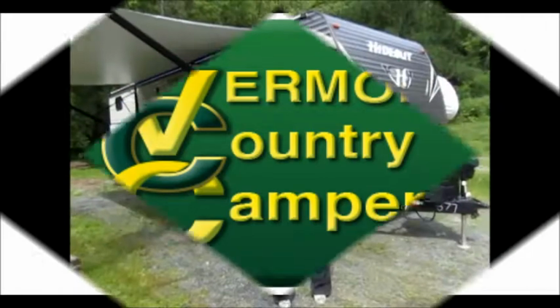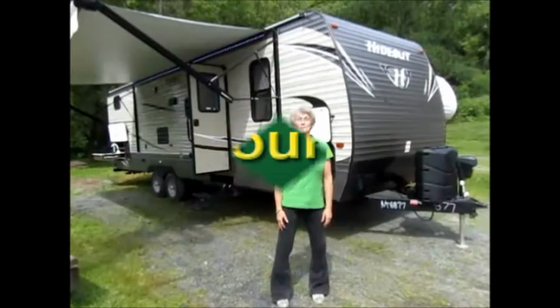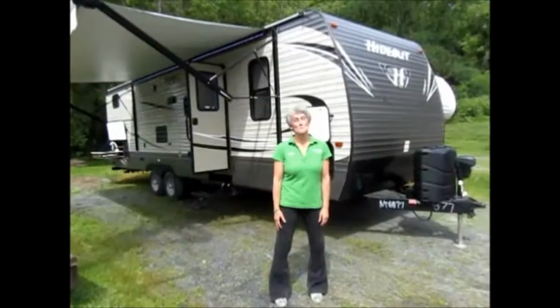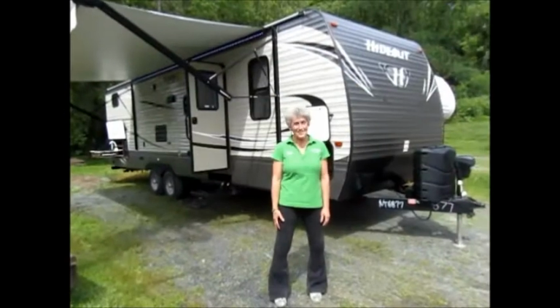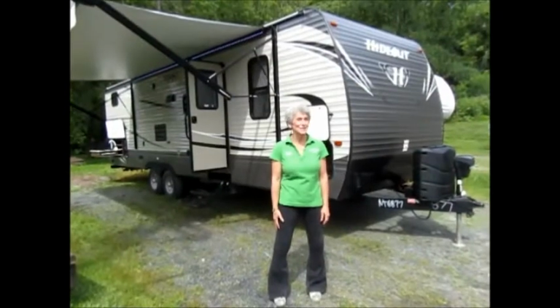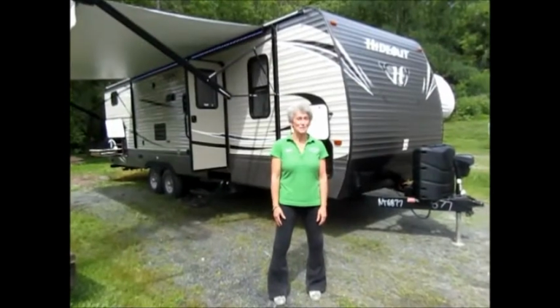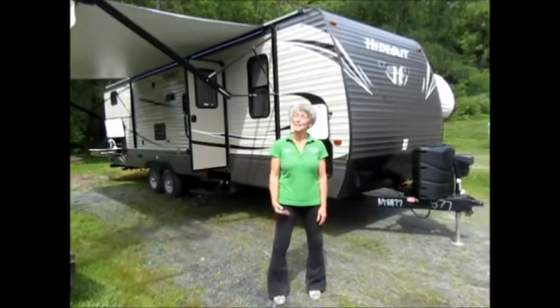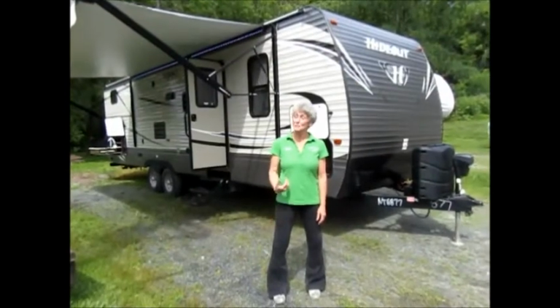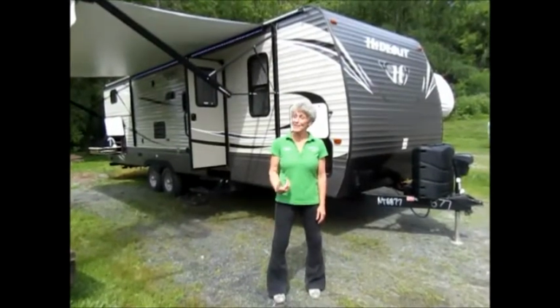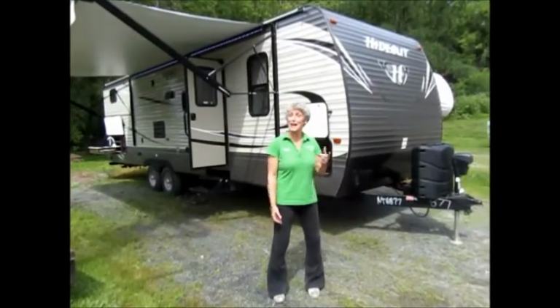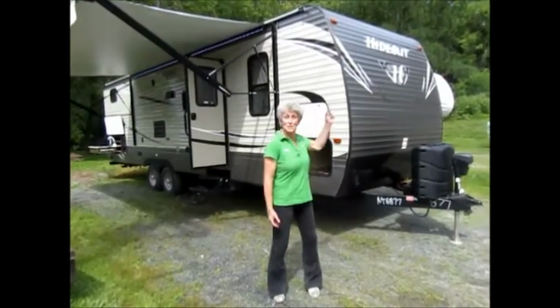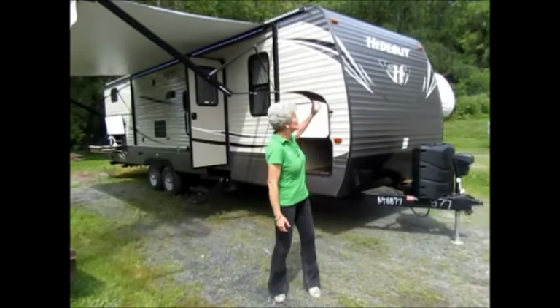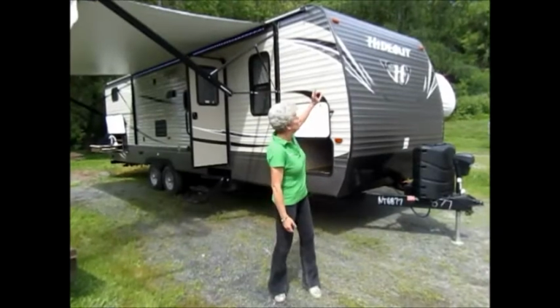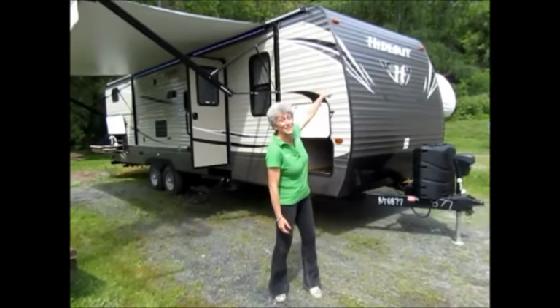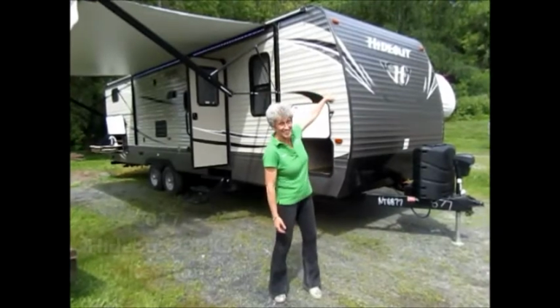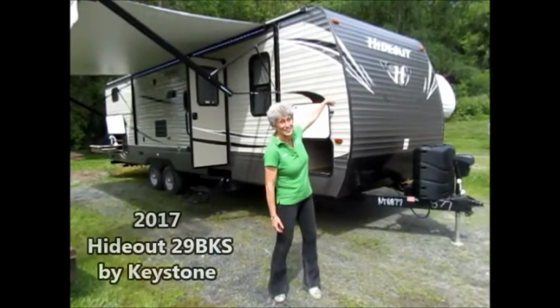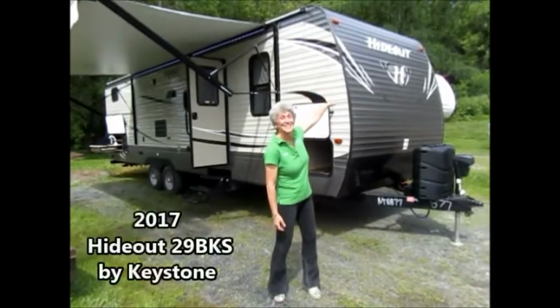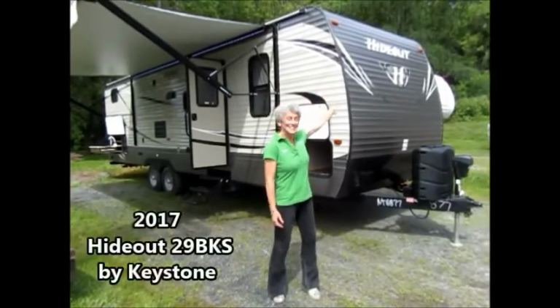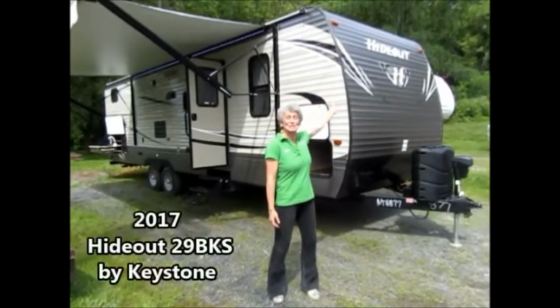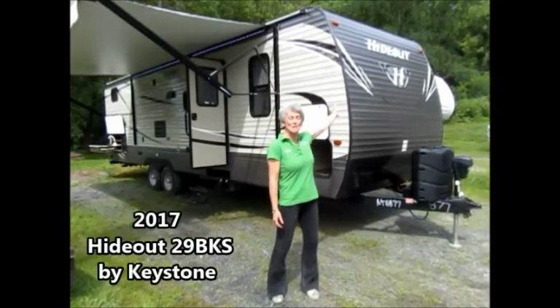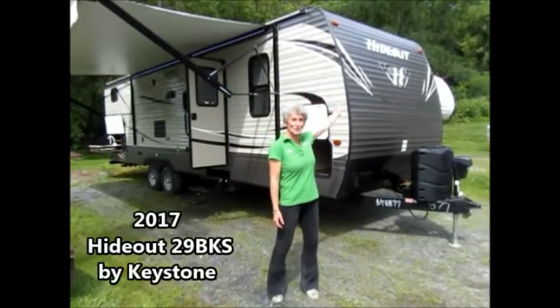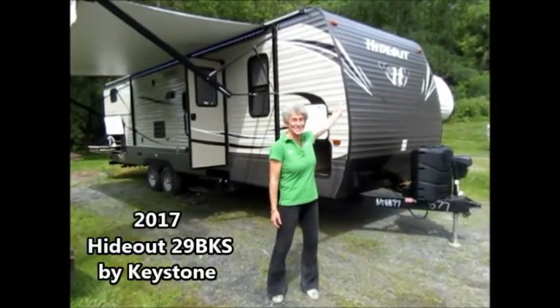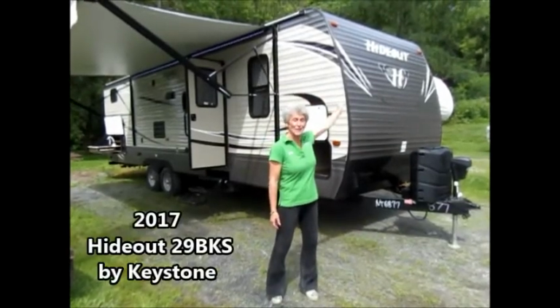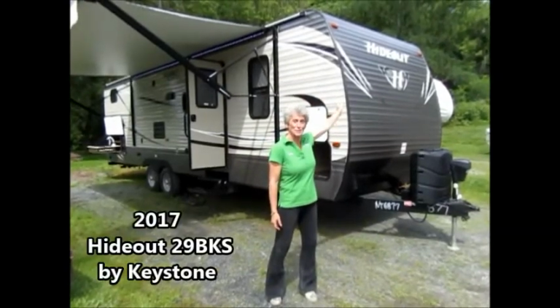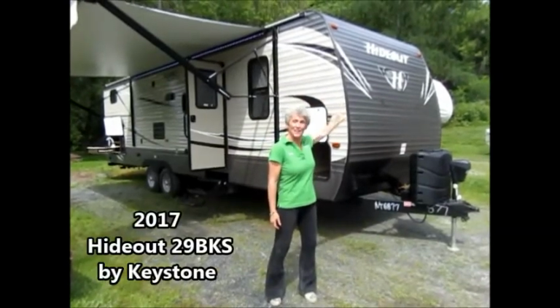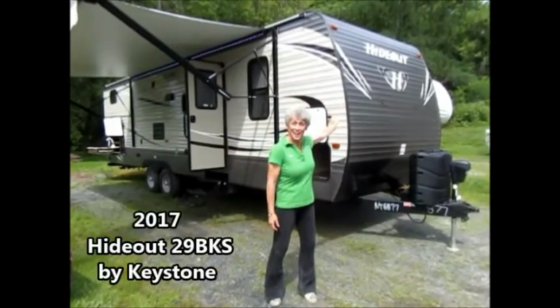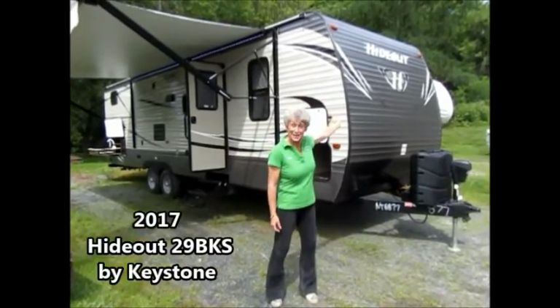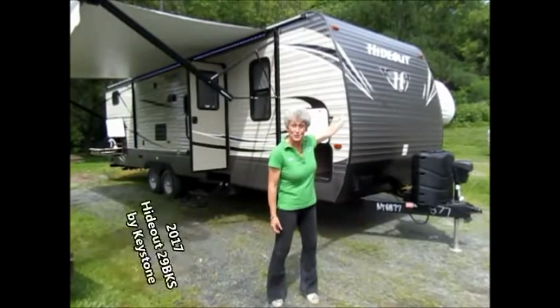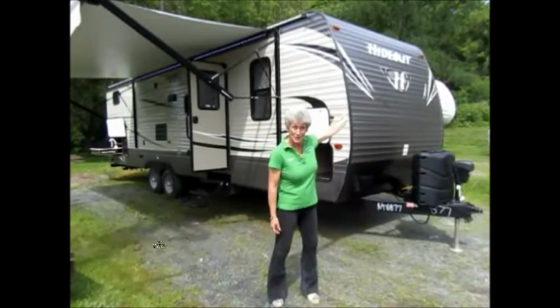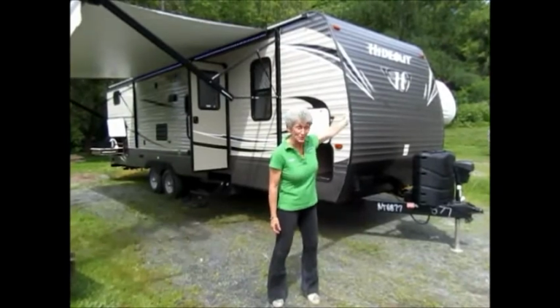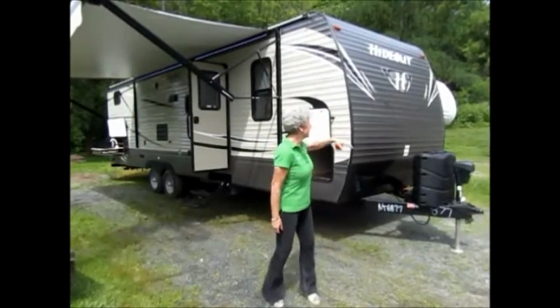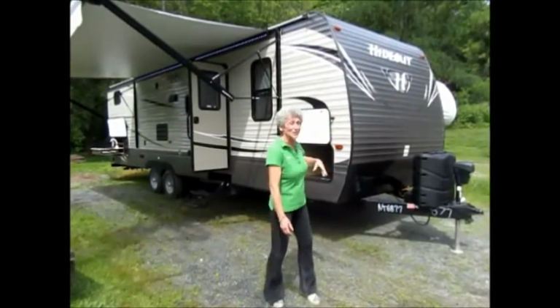Welcome to Vermont Country Campers. I'm Rebecca and I want to show you a Hideout. This is the perfect place to go camping, hiding out in your own camper. That's right.